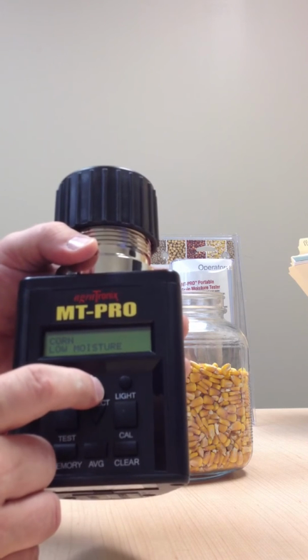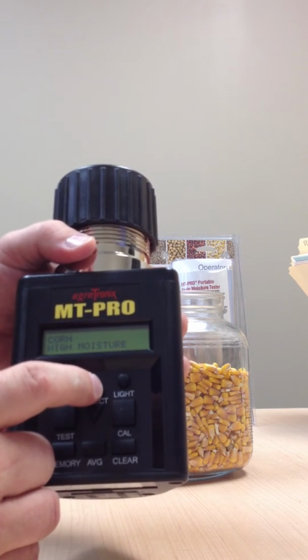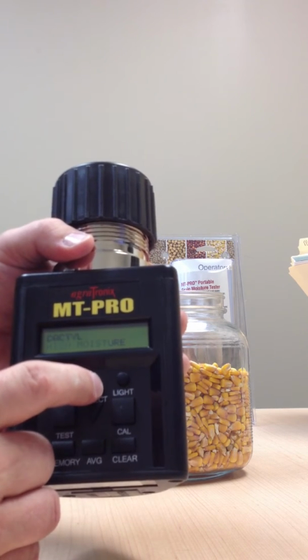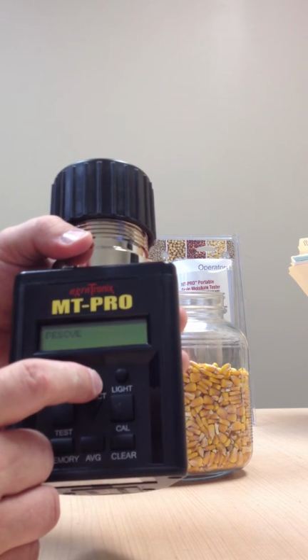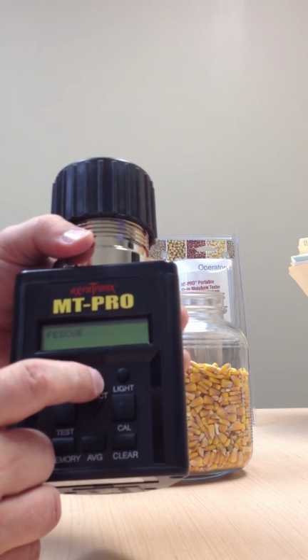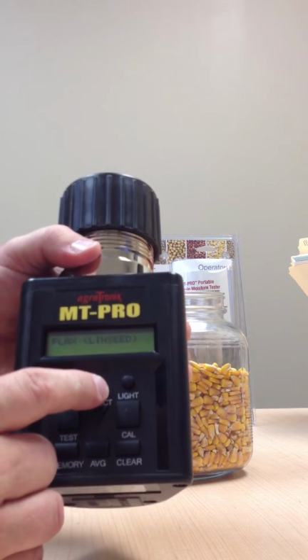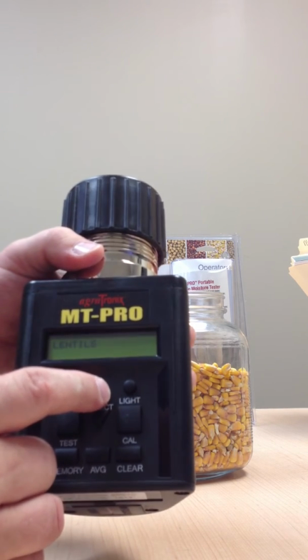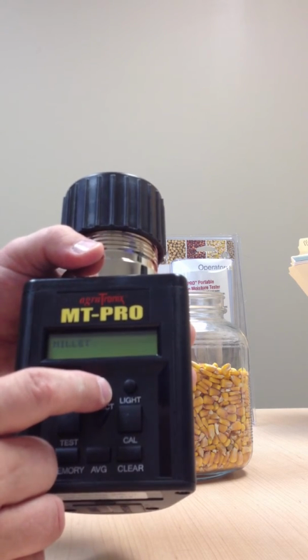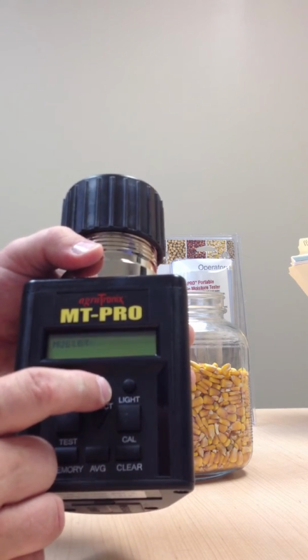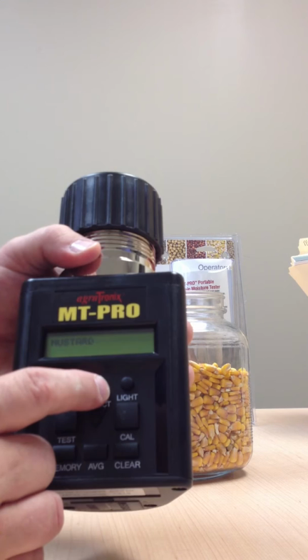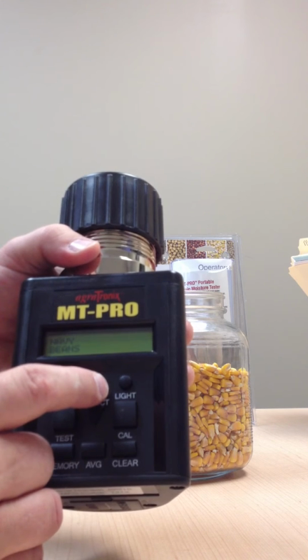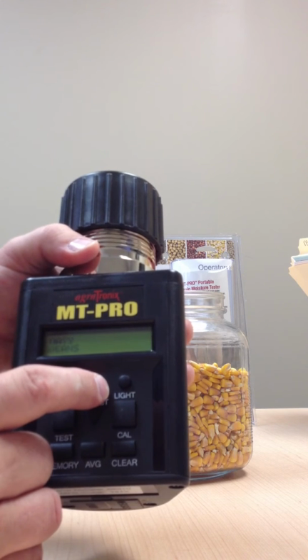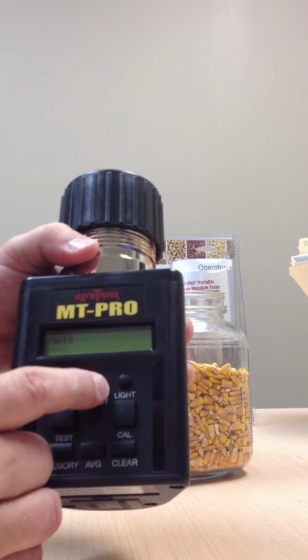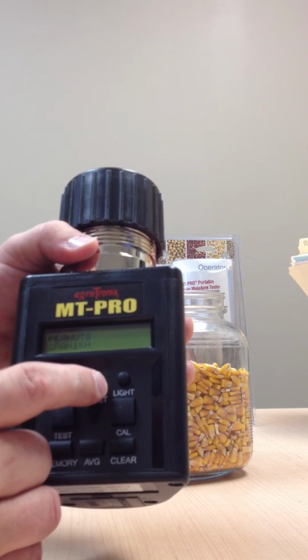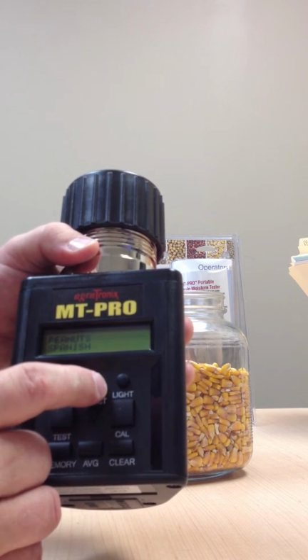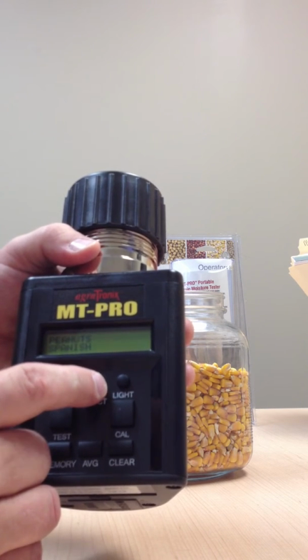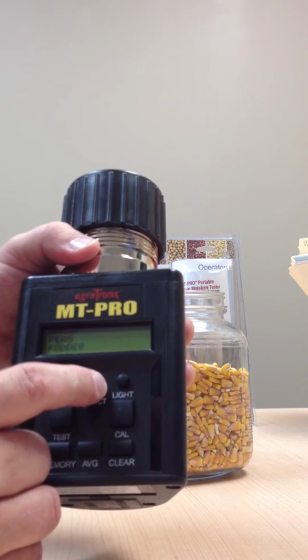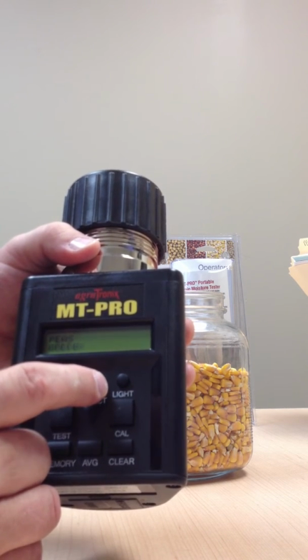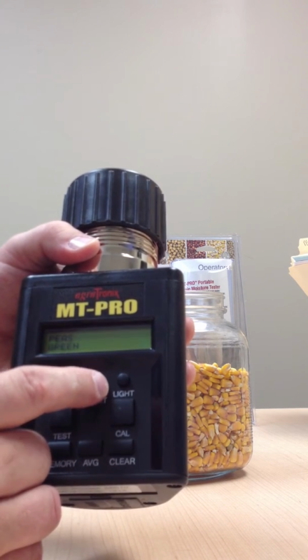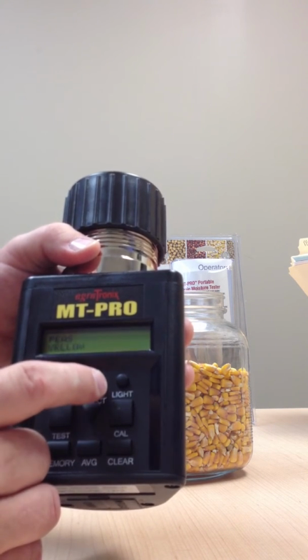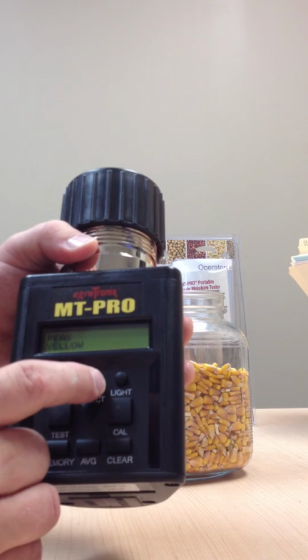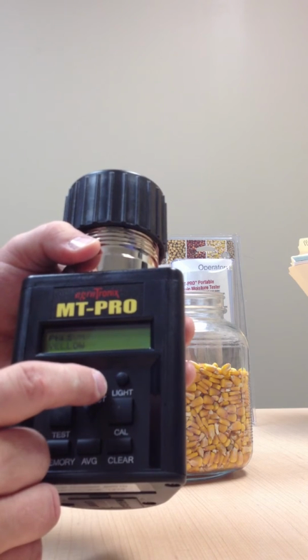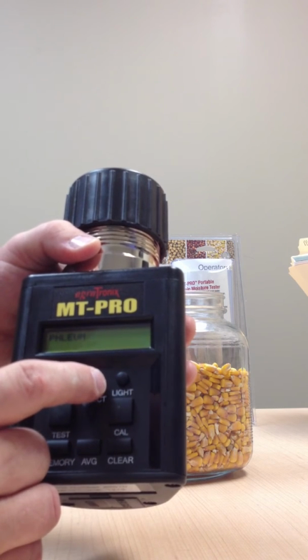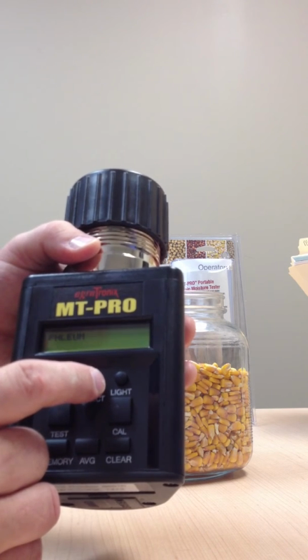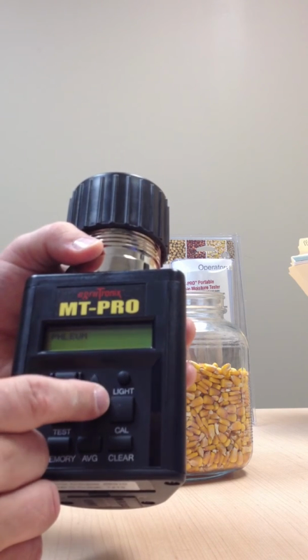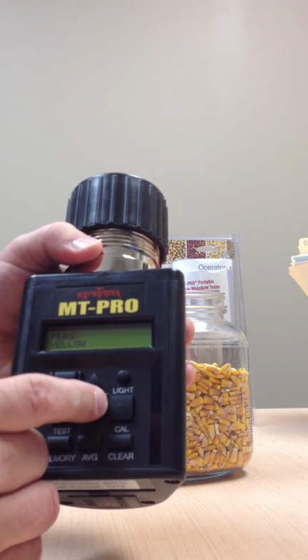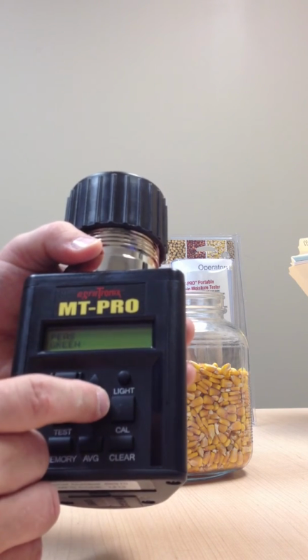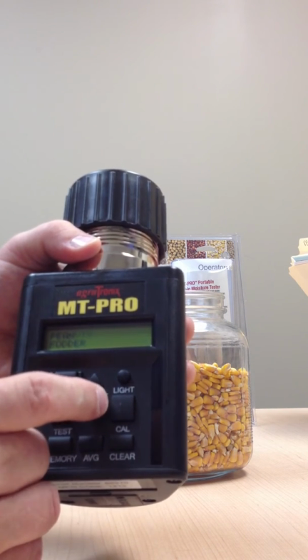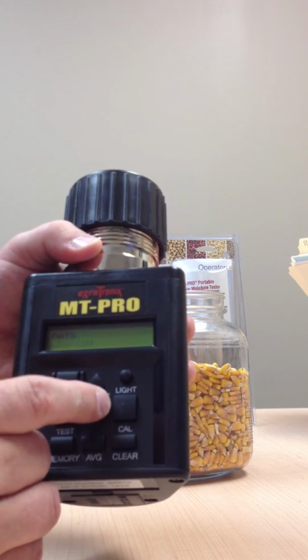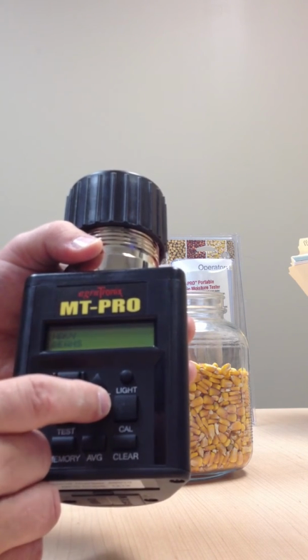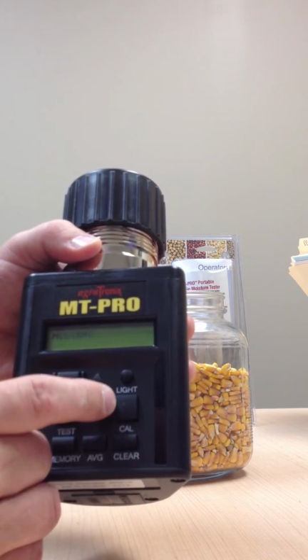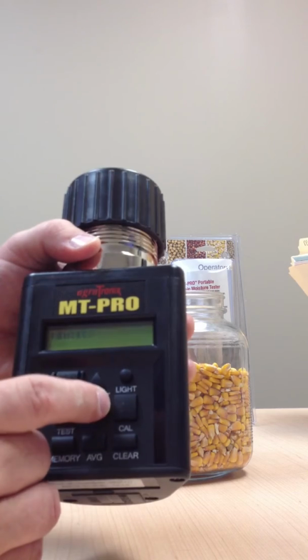You can see the MT Pro does 40 different grains. I'll go through a few of them right there for you: mustard, navy beans, oats, peanuts, peas, green peas, yellow peas. It does a lot of different grains. But today, we're going to do the low moisture corn.